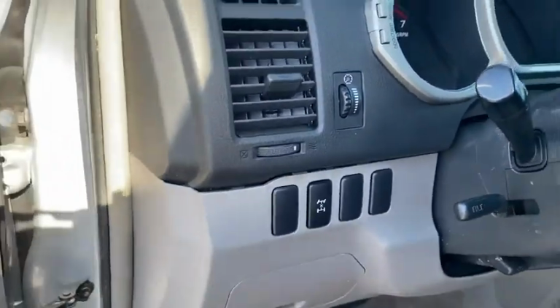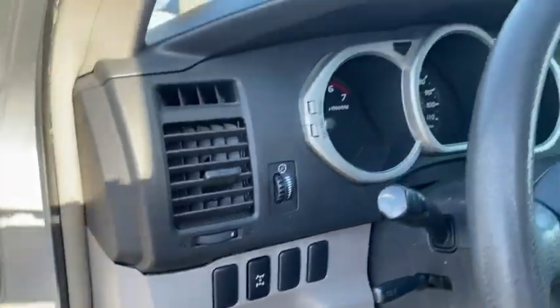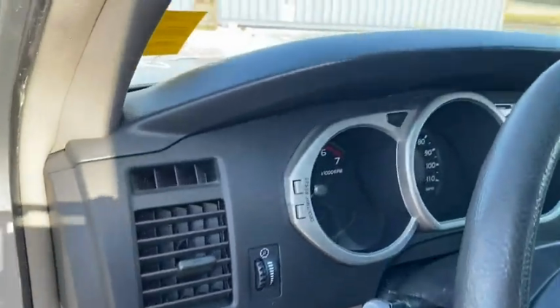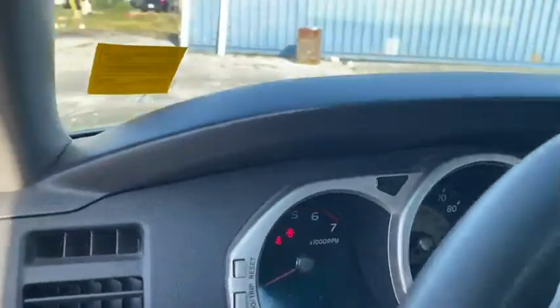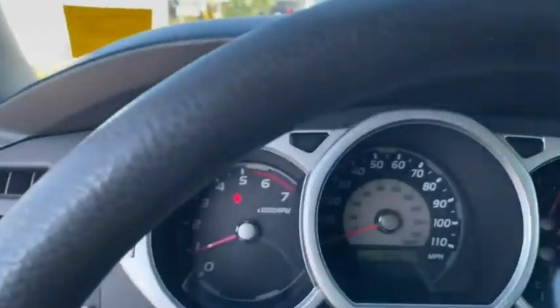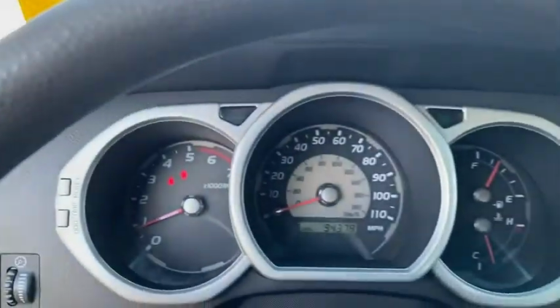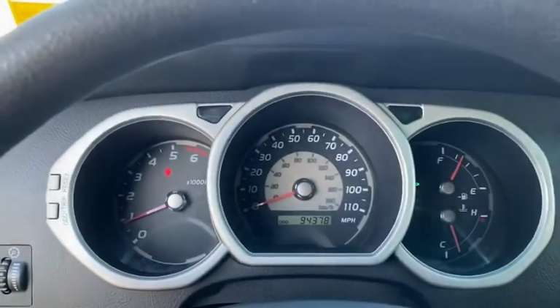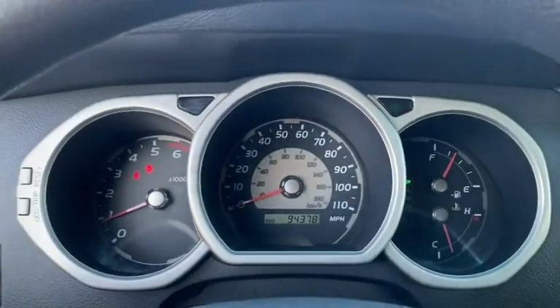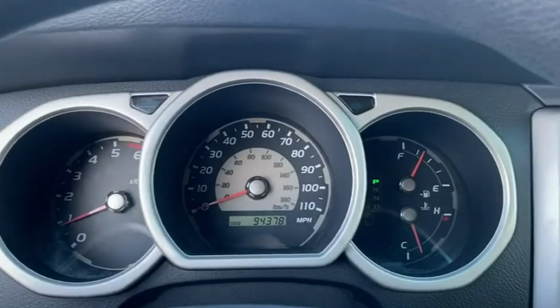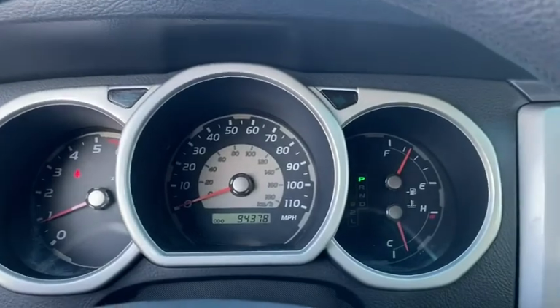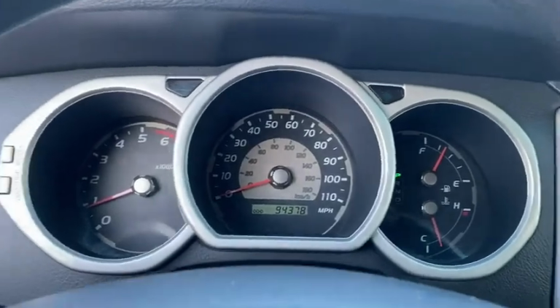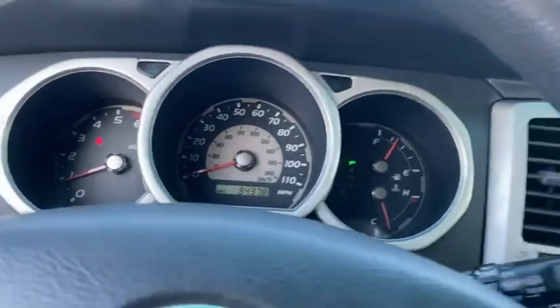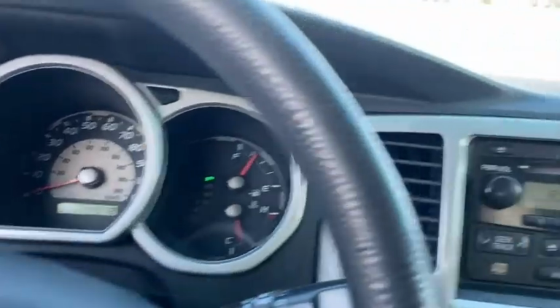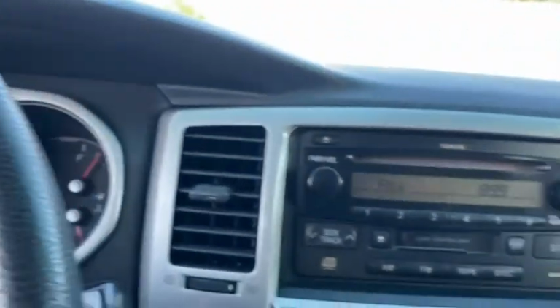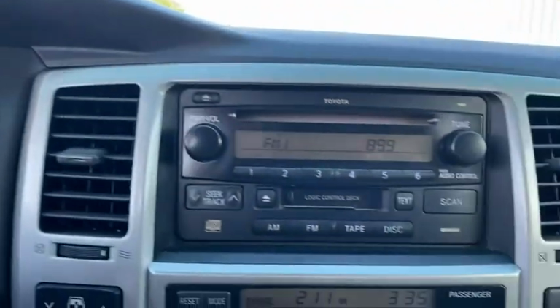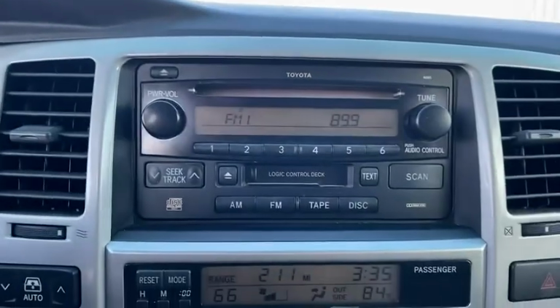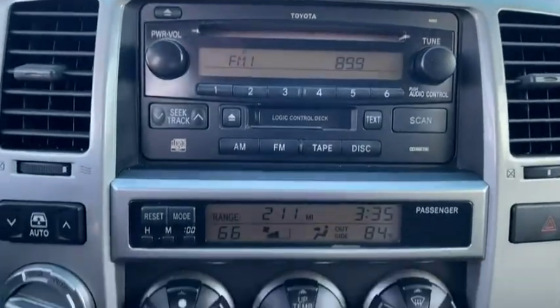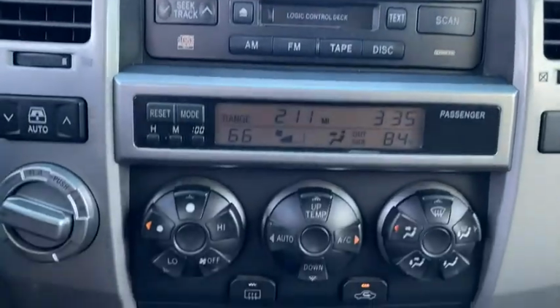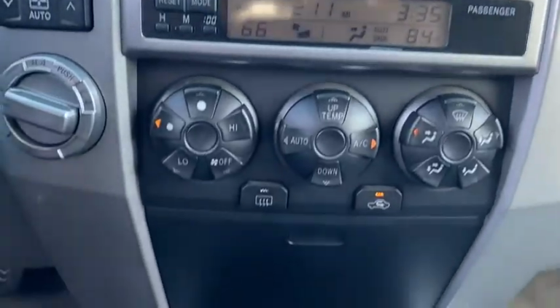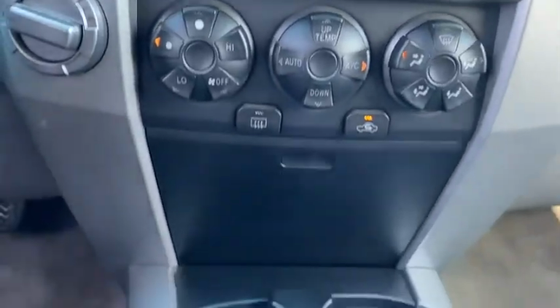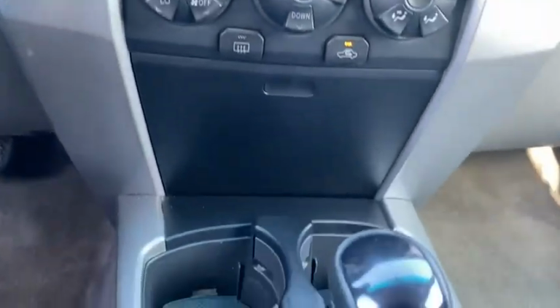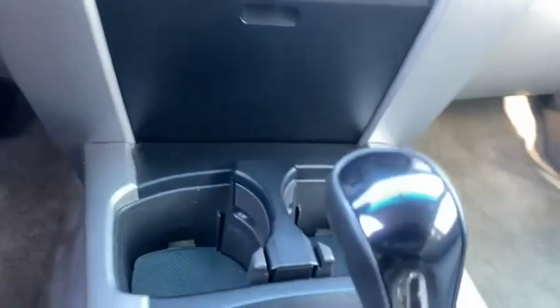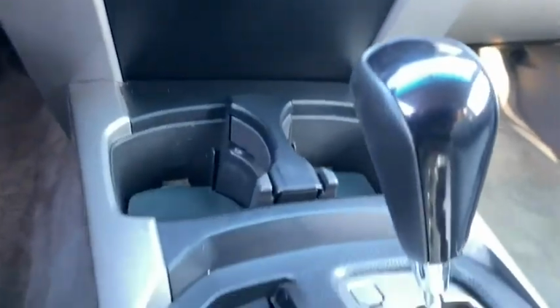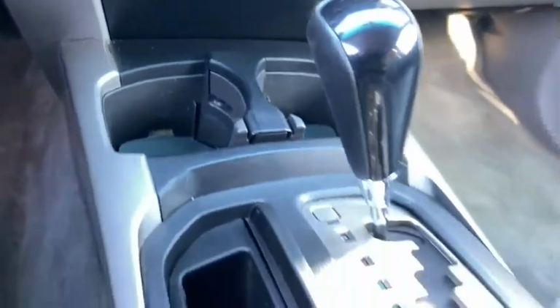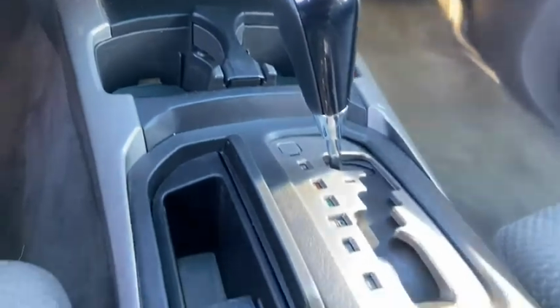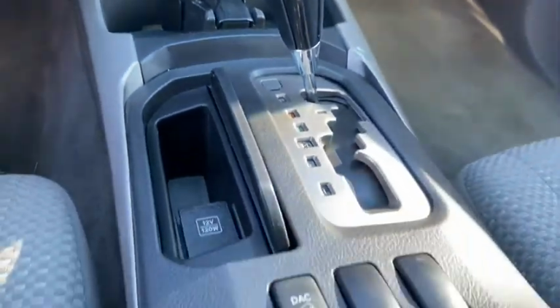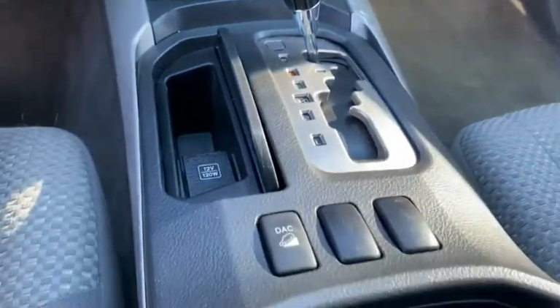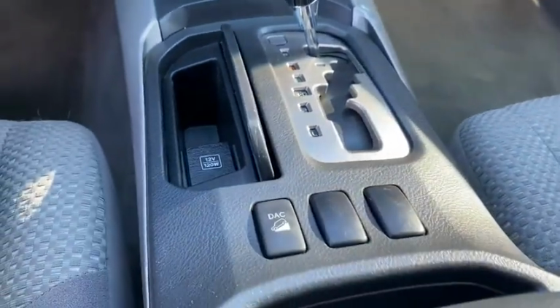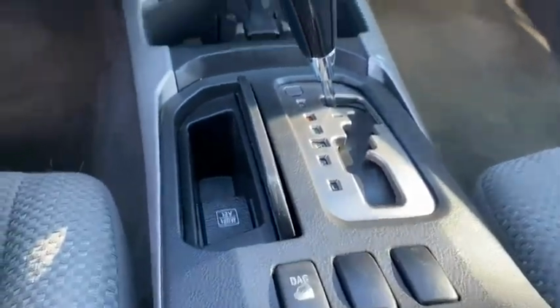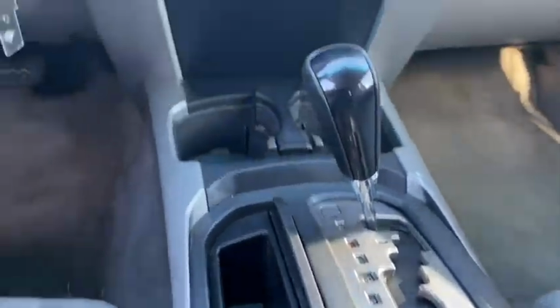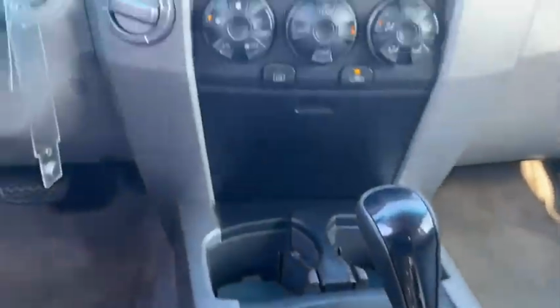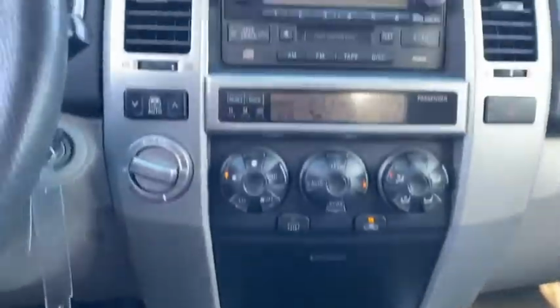CD player, fog lamps, remote keyless entry, overhead console, tachometer, panic alarm, brake assist, rear window wiper, driver vanity mirror, front reading lamps.